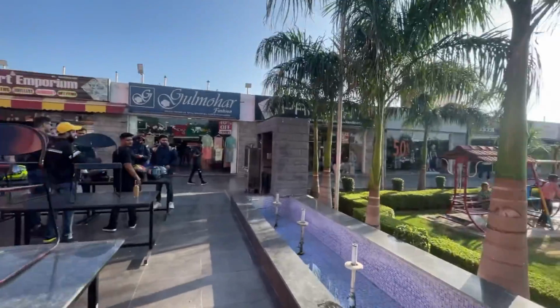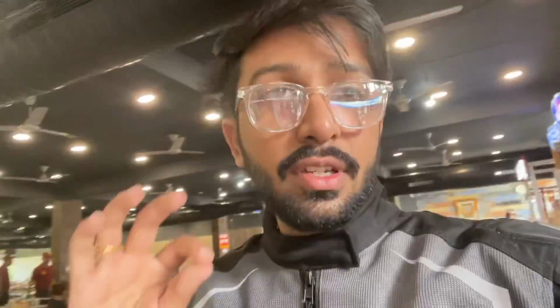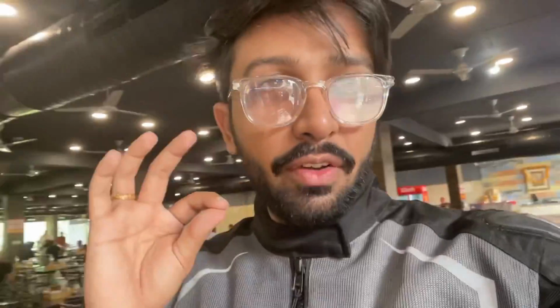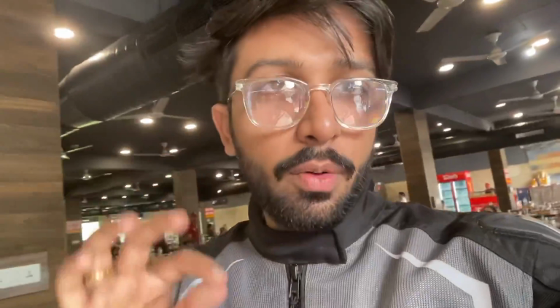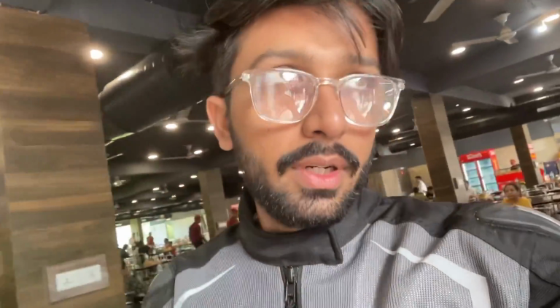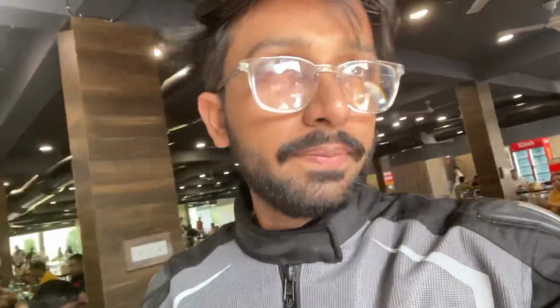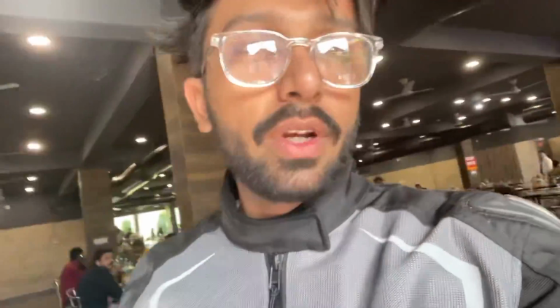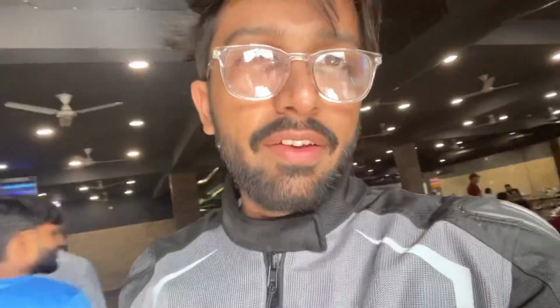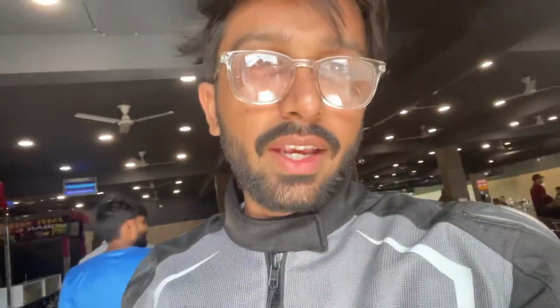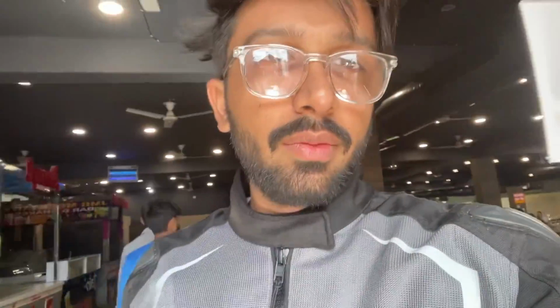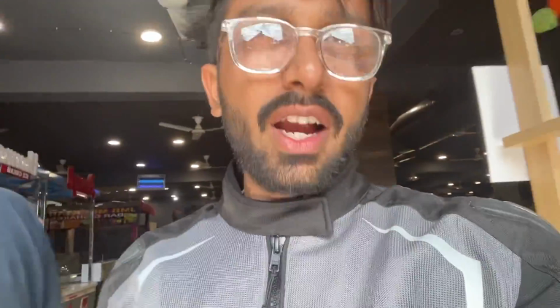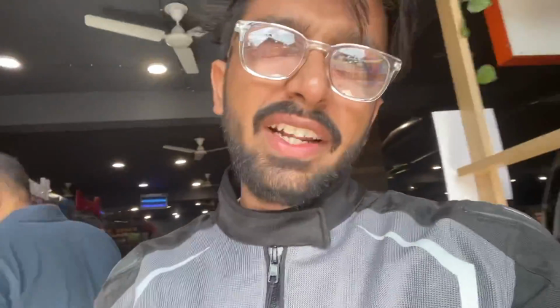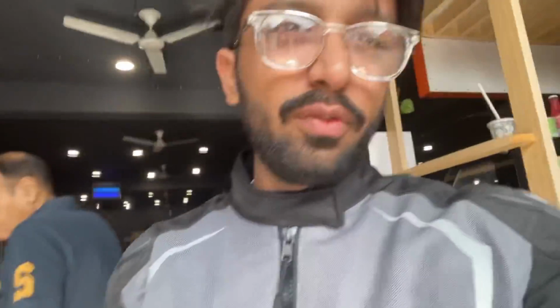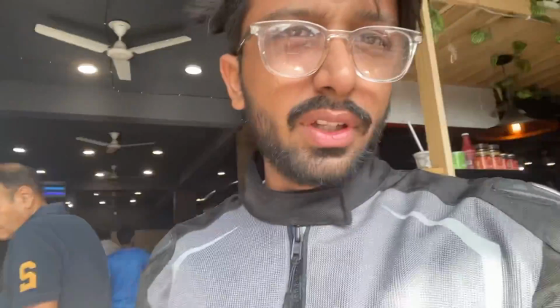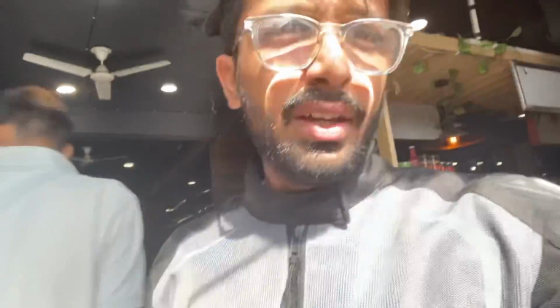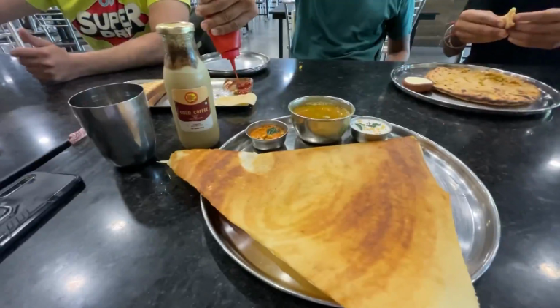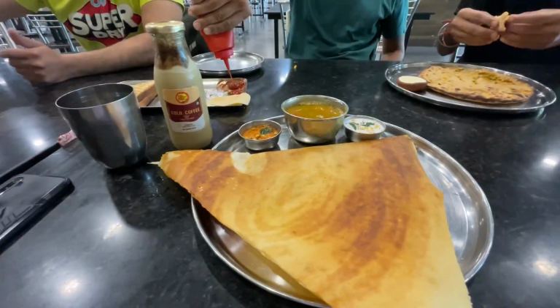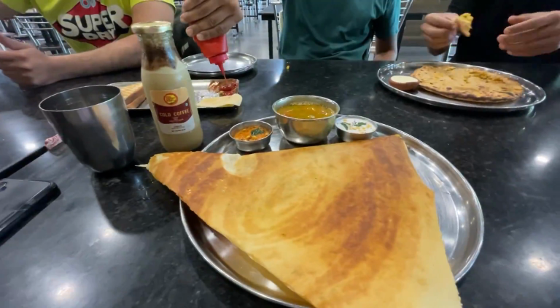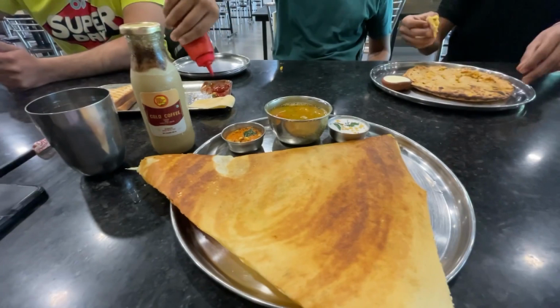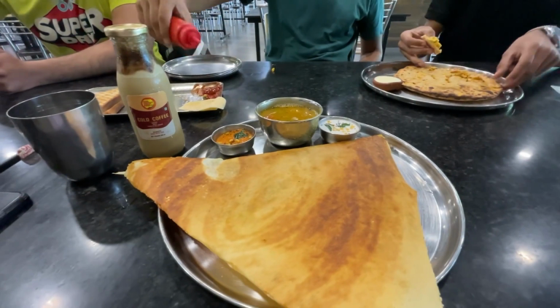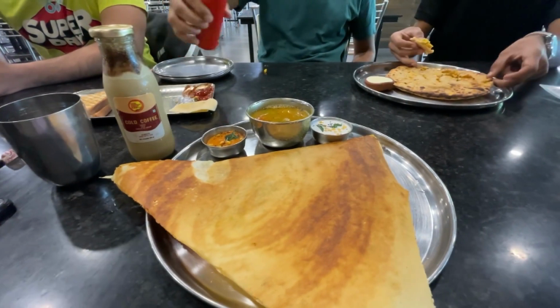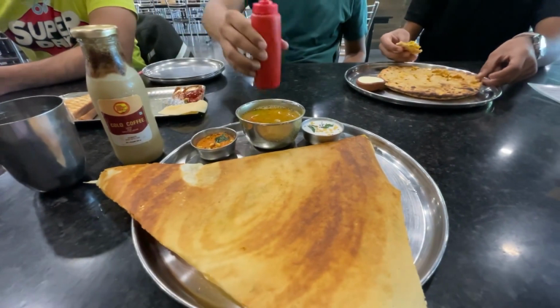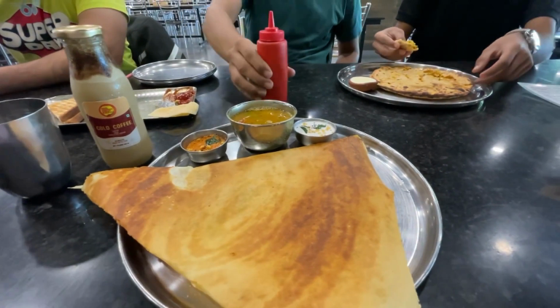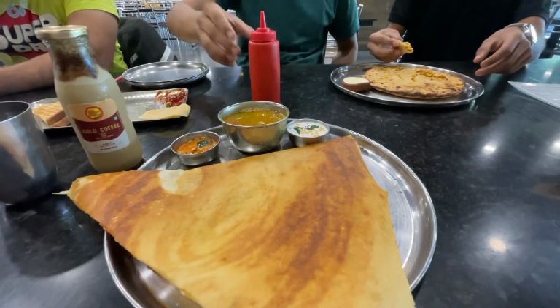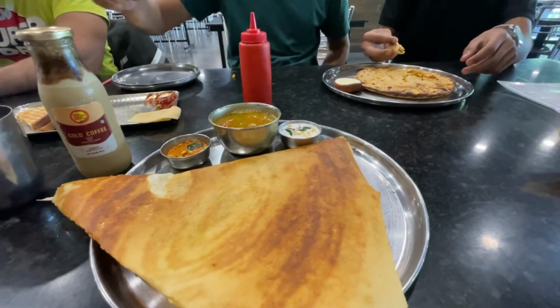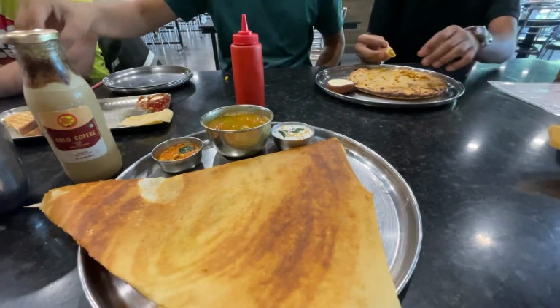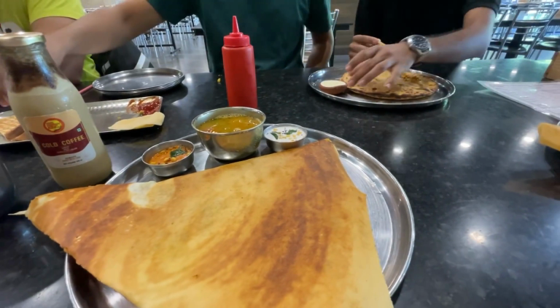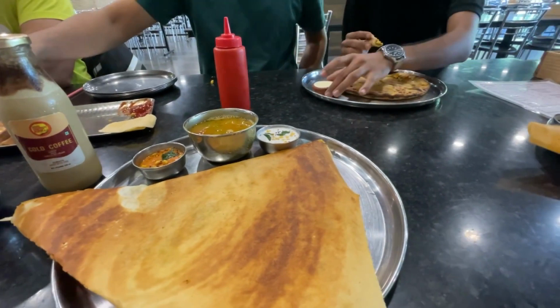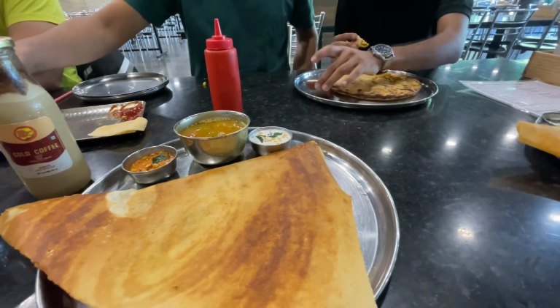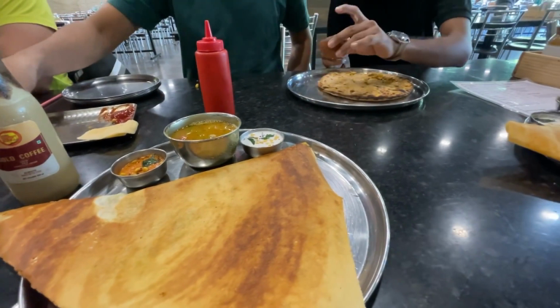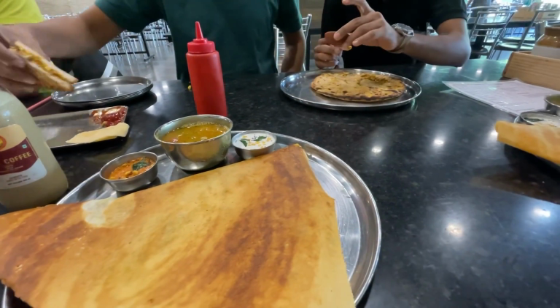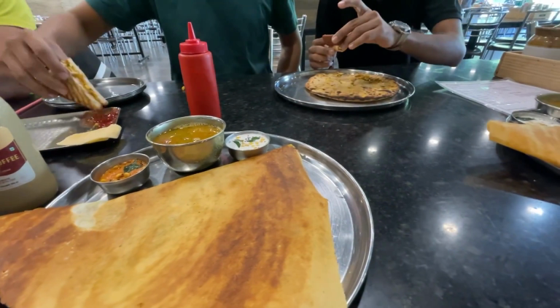Just leaving from Hotel Highway King — the food was quite decent. I didn't want to eat too much, just masala dosa, sandwich, and cold coffee. I really liked it.